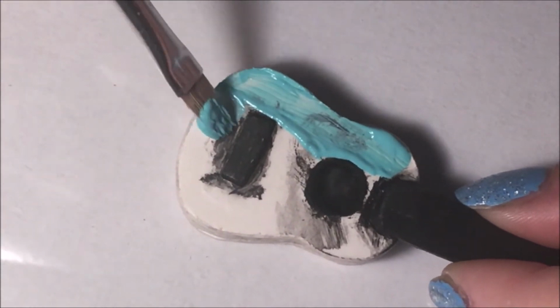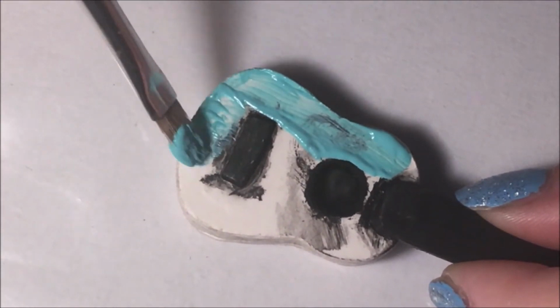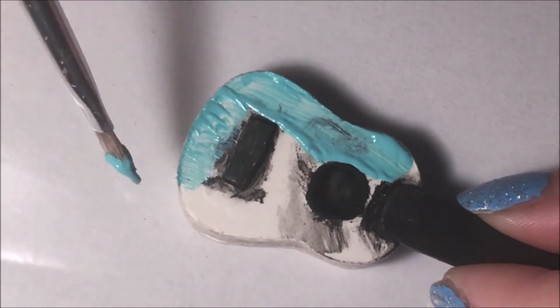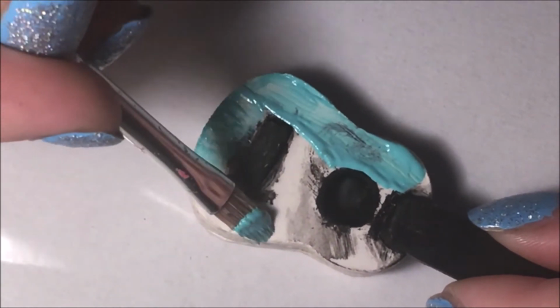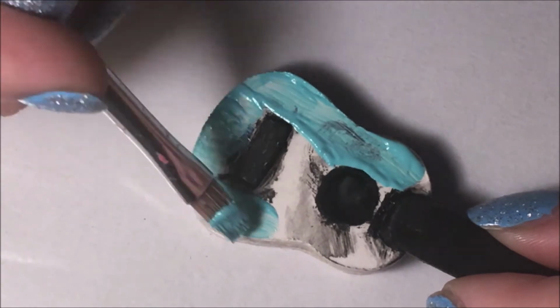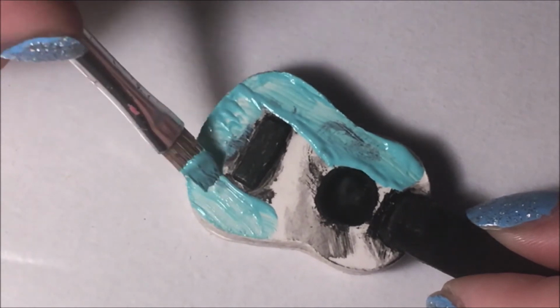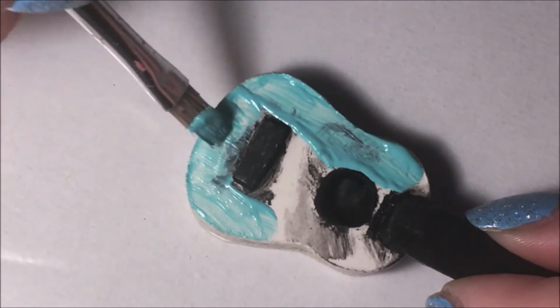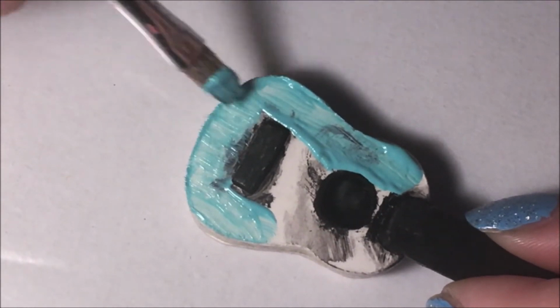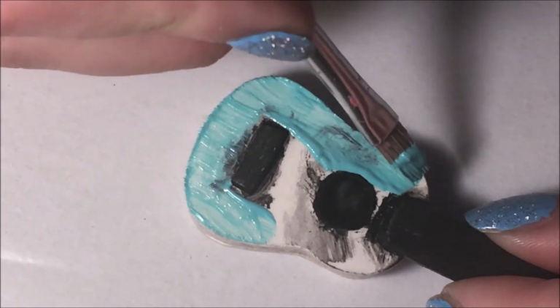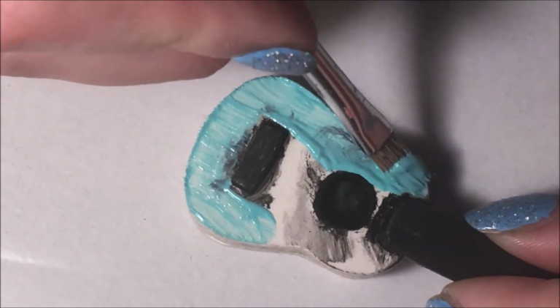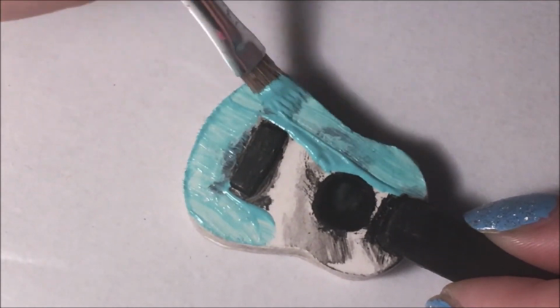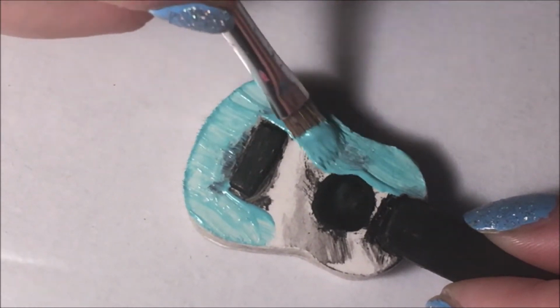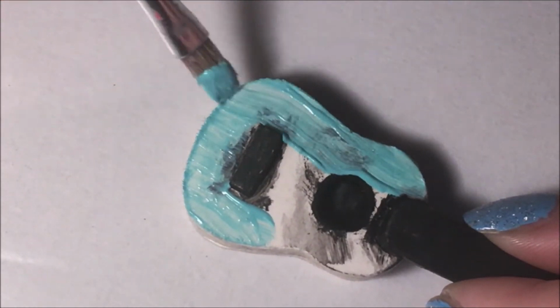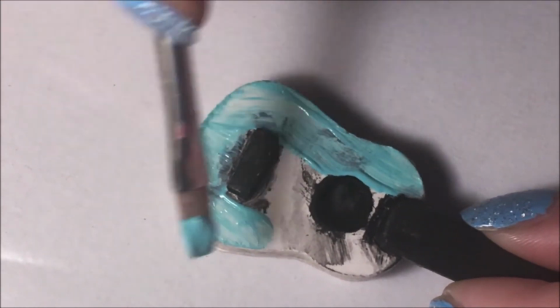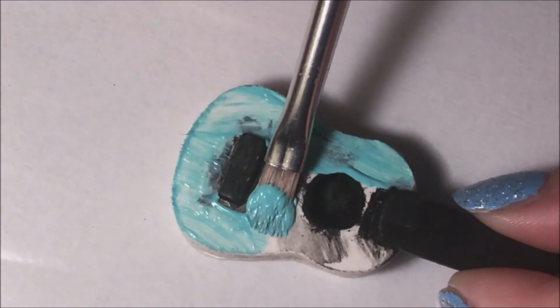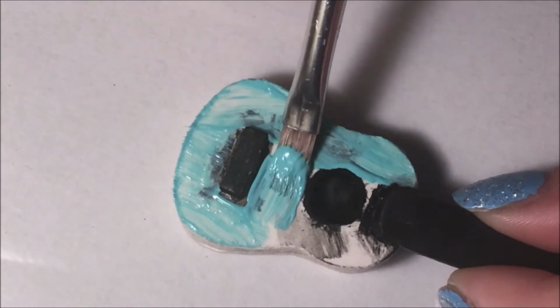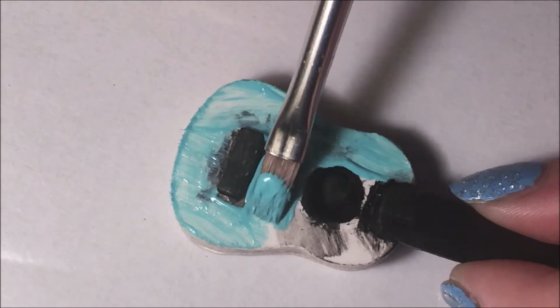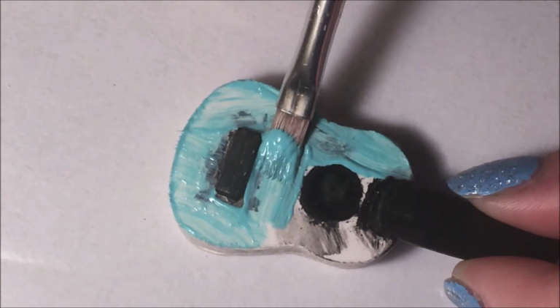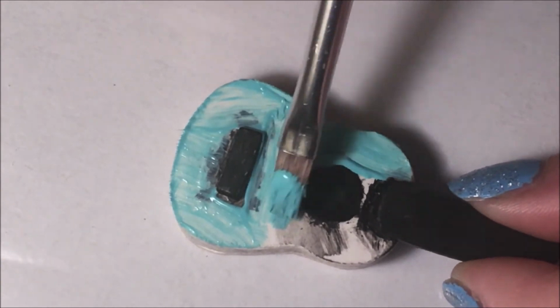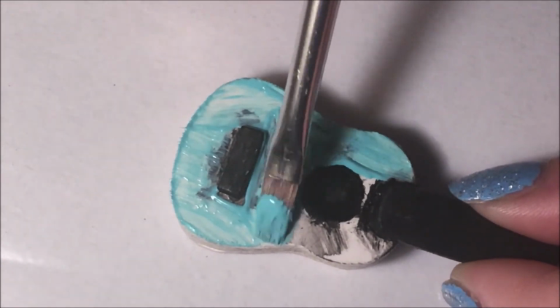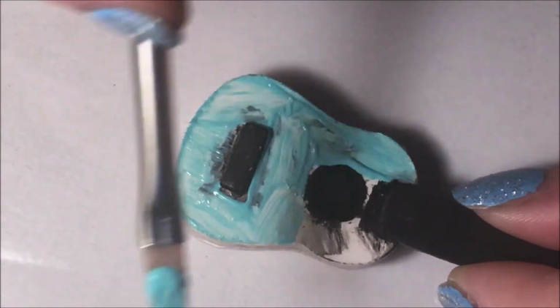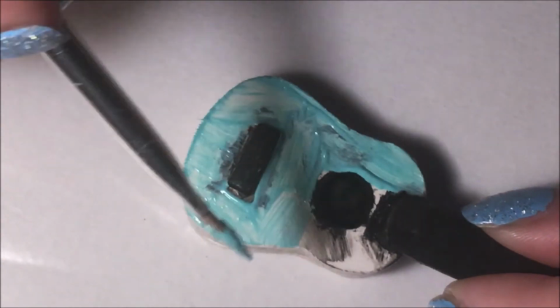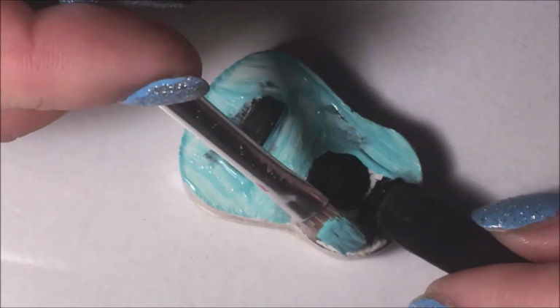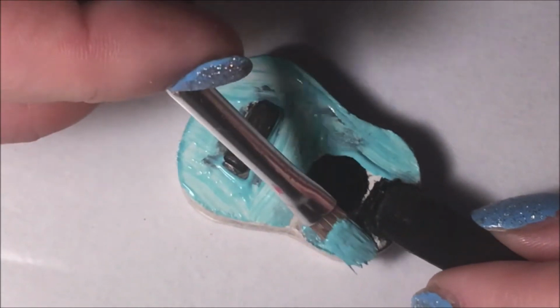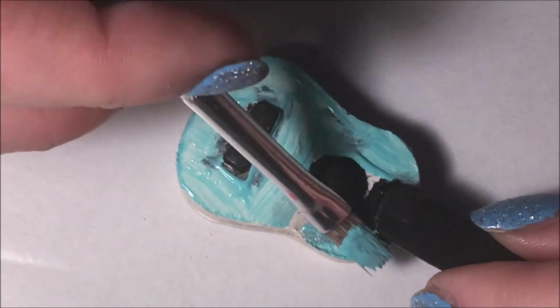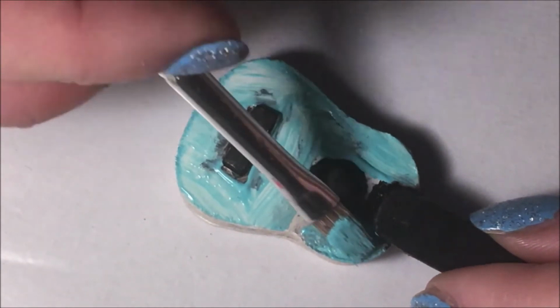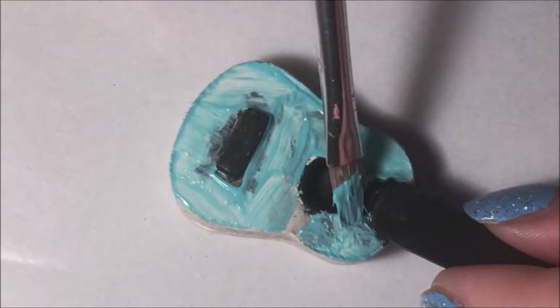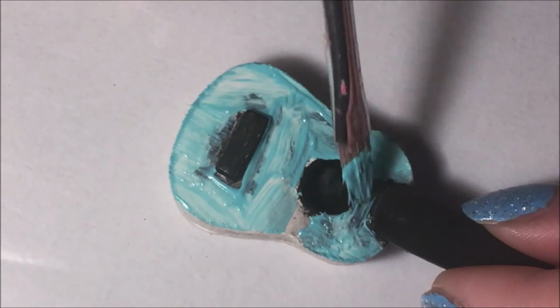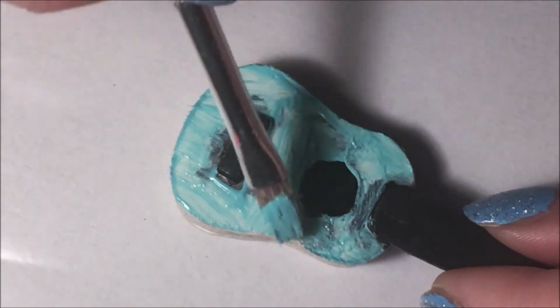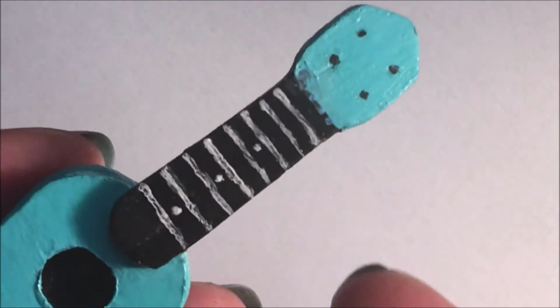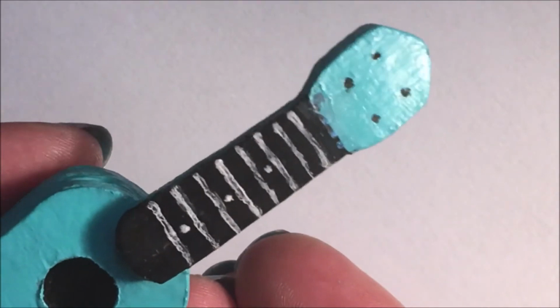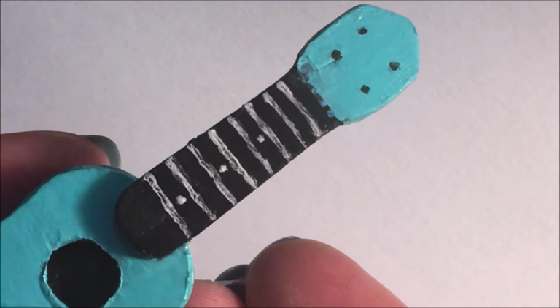Paint the body with the color of your choice. You can even find inspiration on the internet and do some cartoon or Hawaii designs. I painted this ukulele according to a real ukulele I own. Add some threads to the neck and seal the paint with glaze.